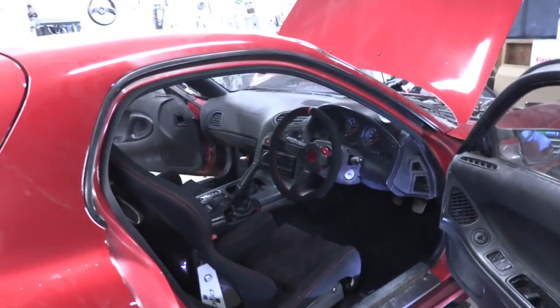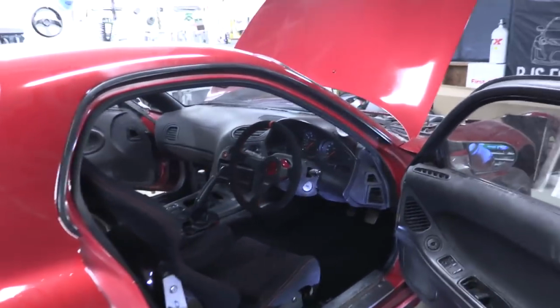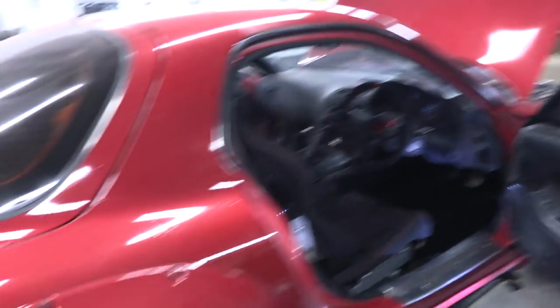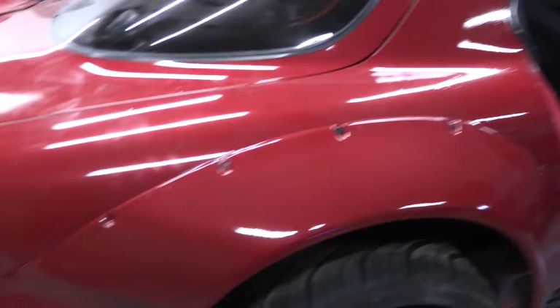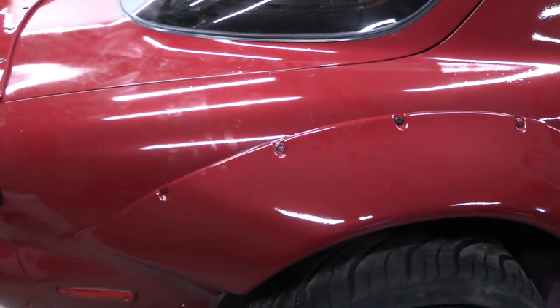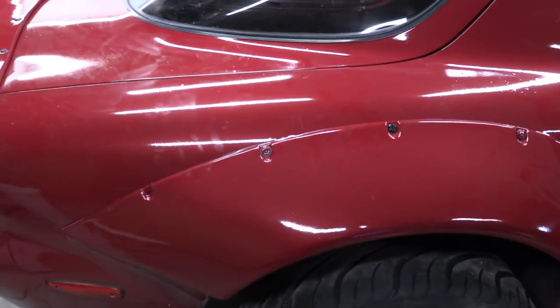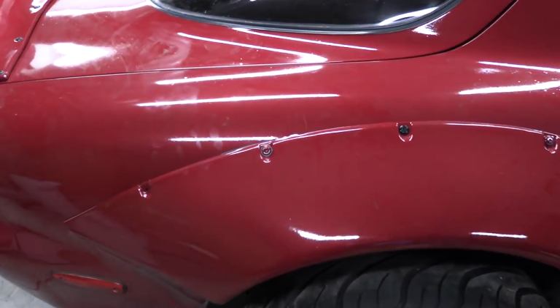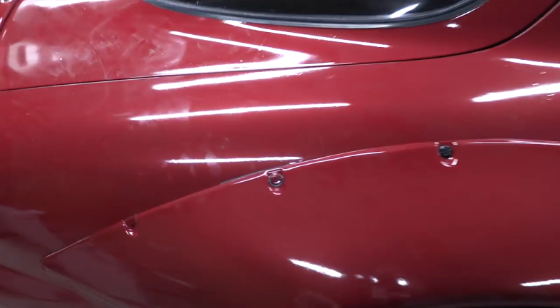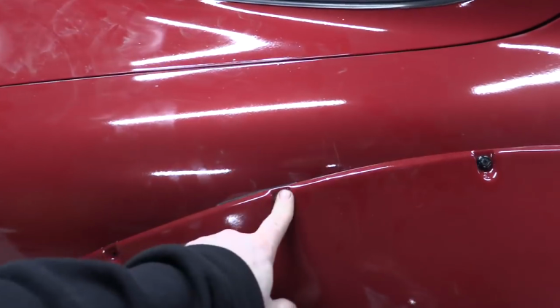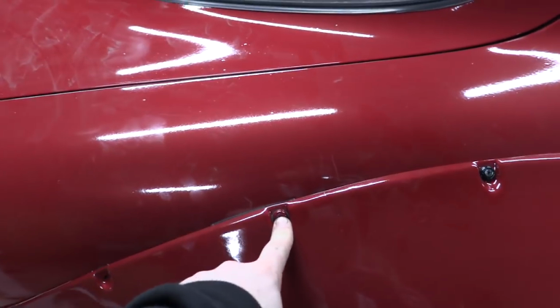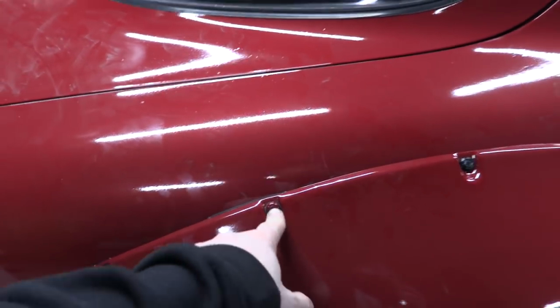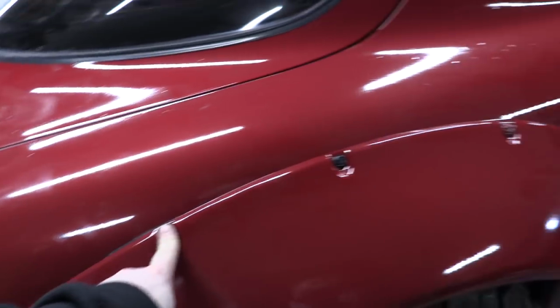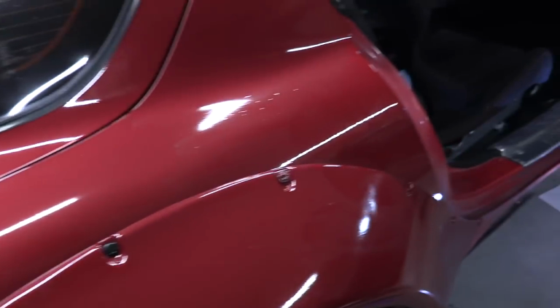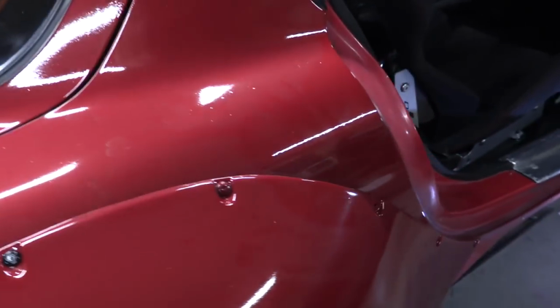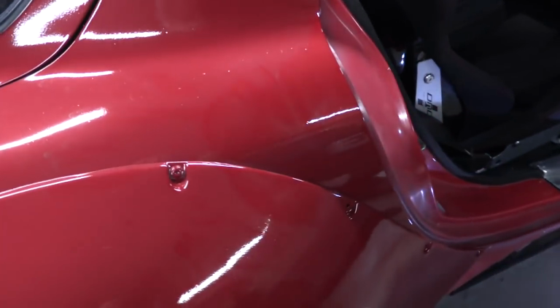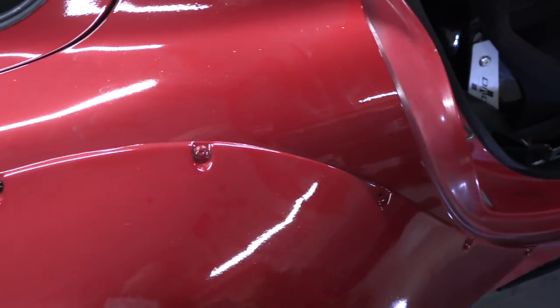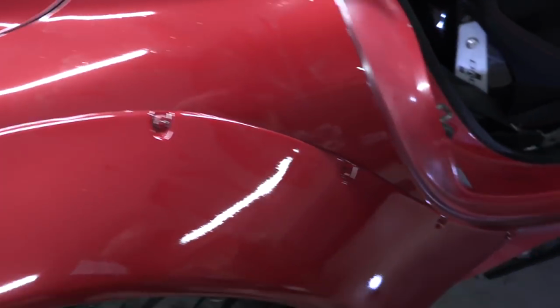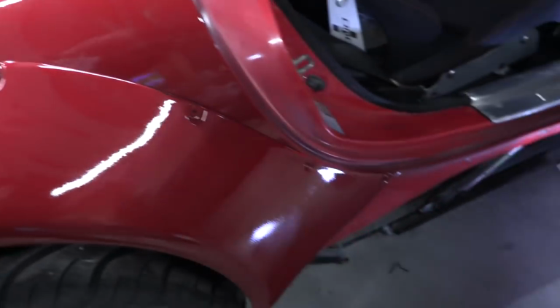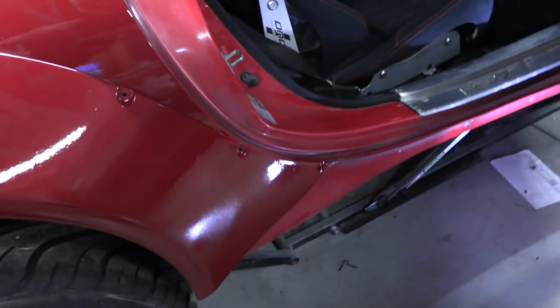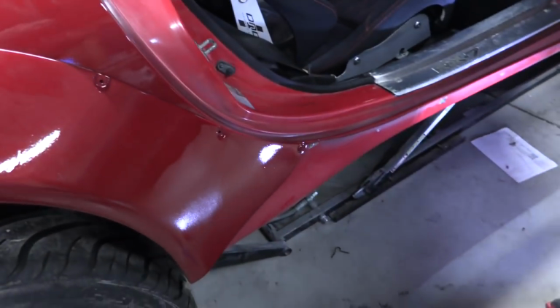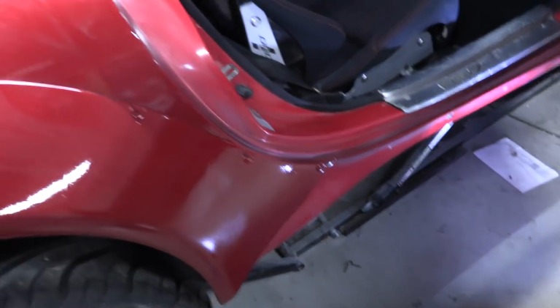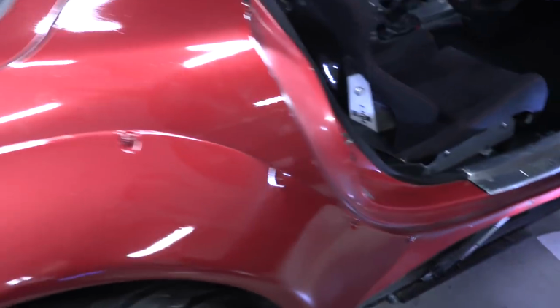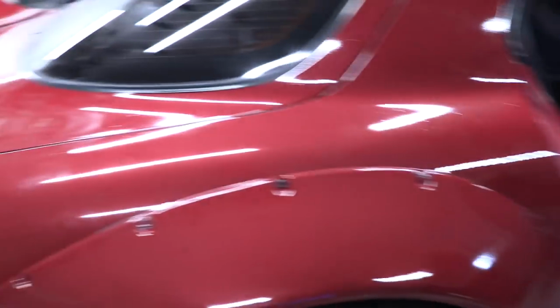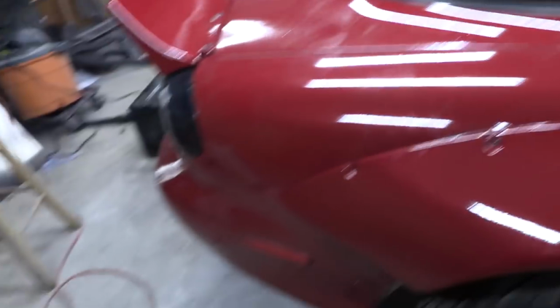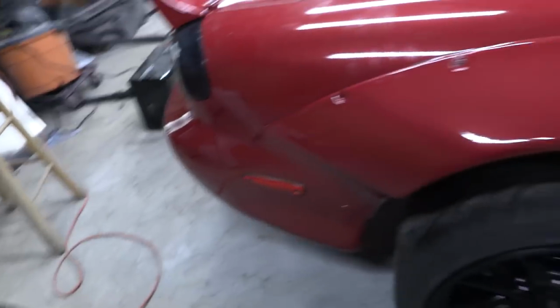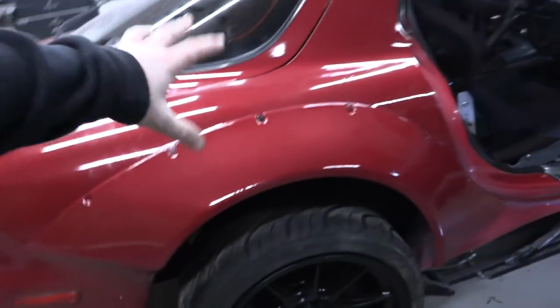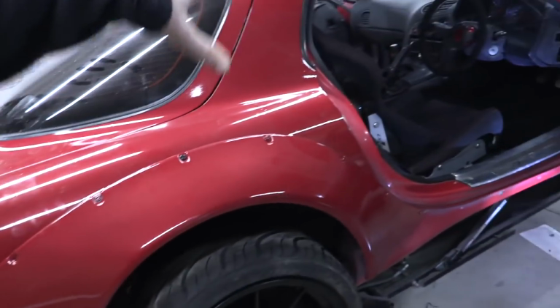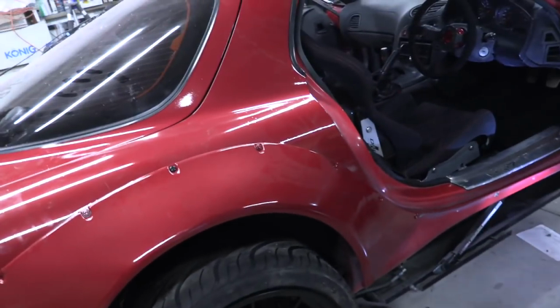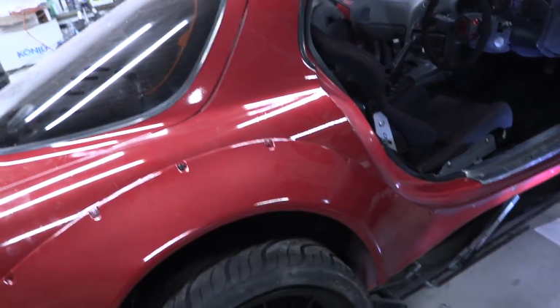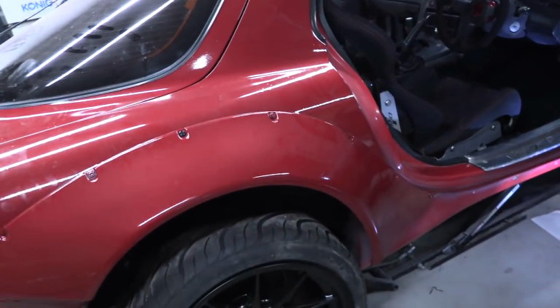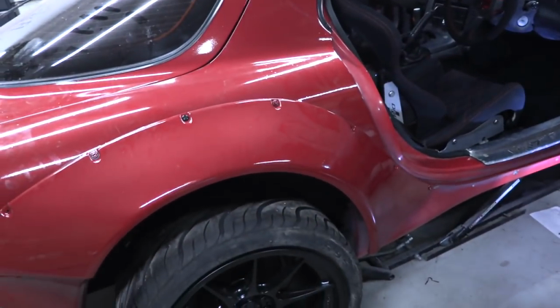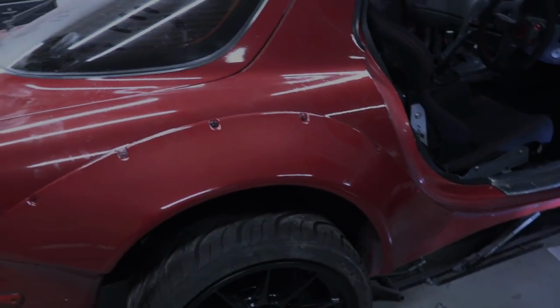A lot of the bolts are red from the paint job — they were on there when we painted. They need to be black. I'm going to take off all the red ones and replace them with black ones. The rear overfenders all need to be black.